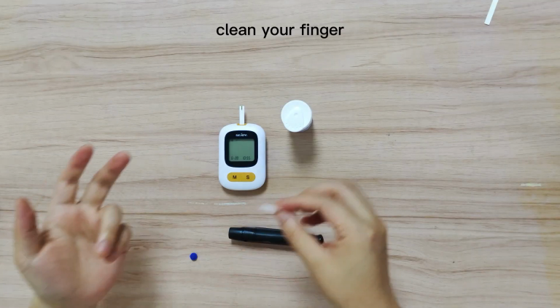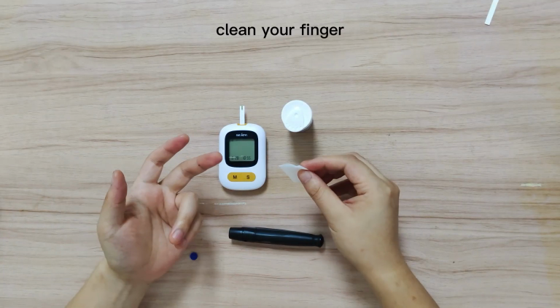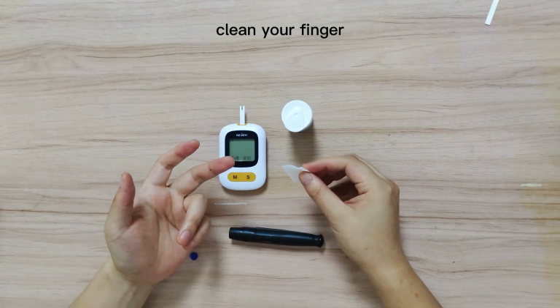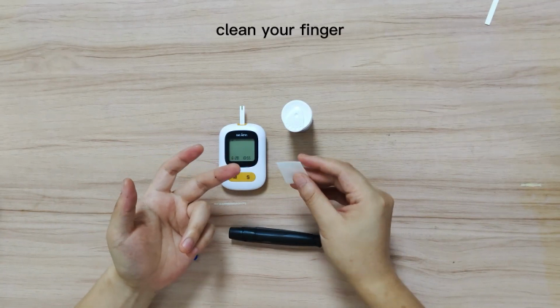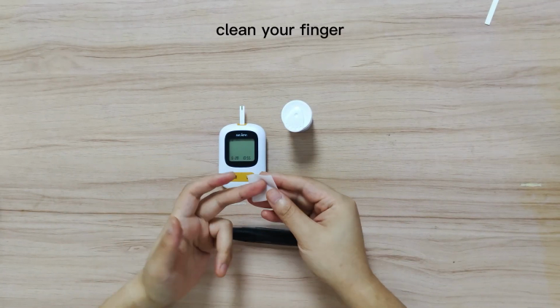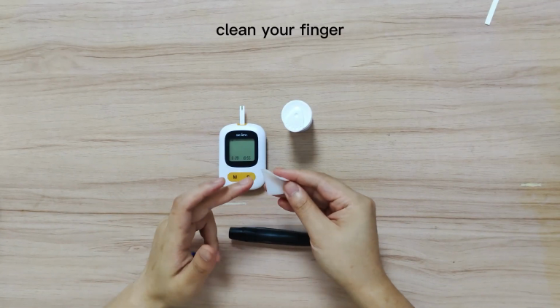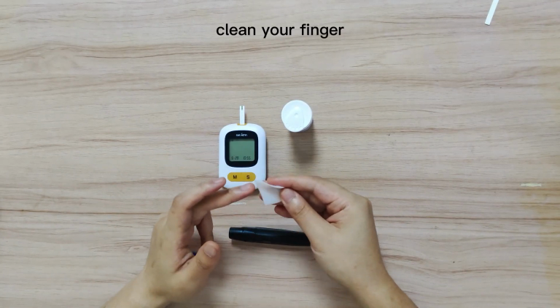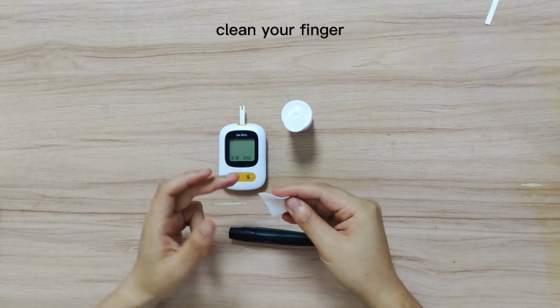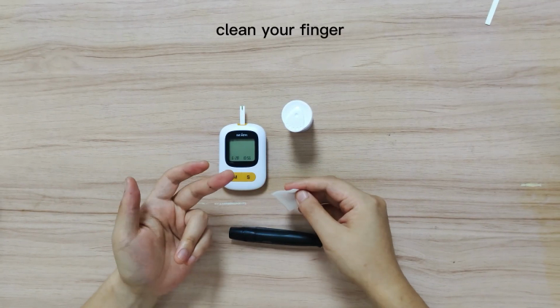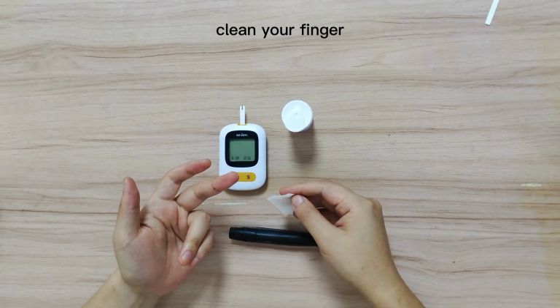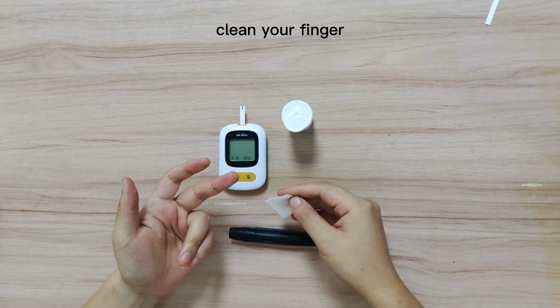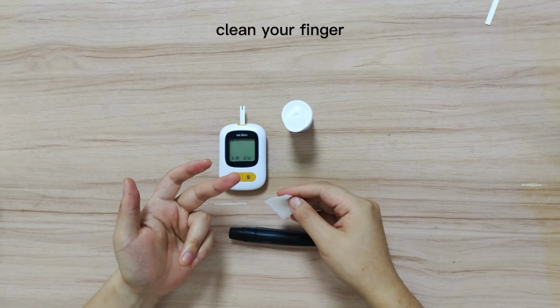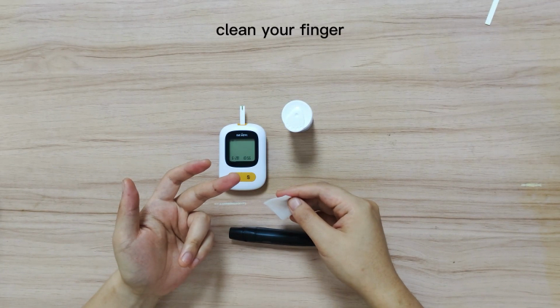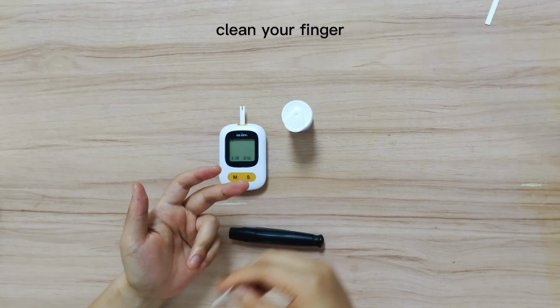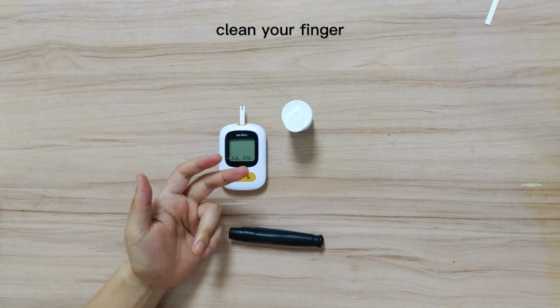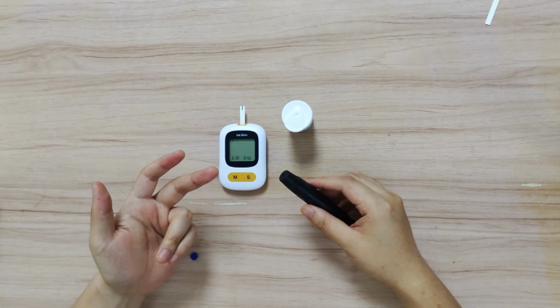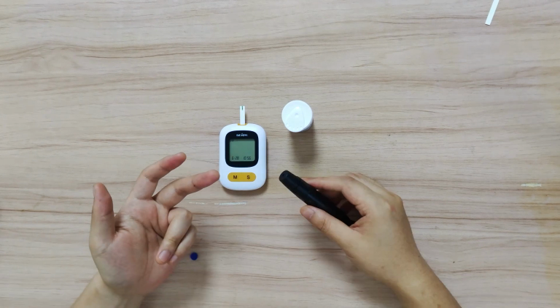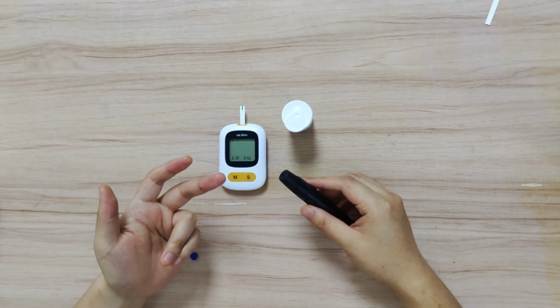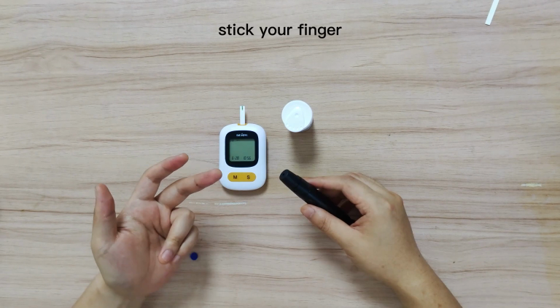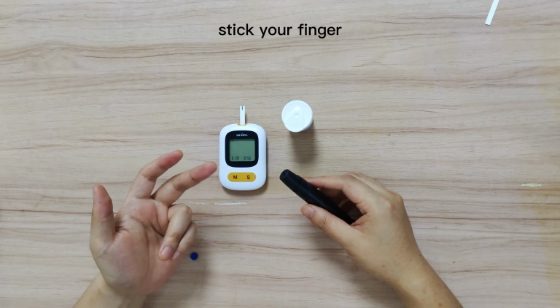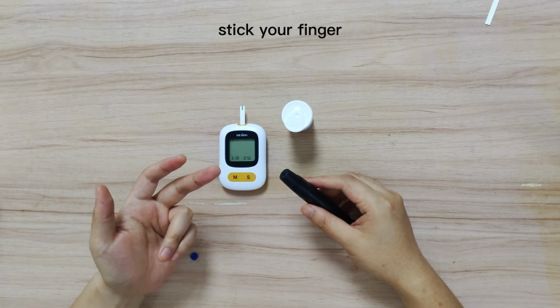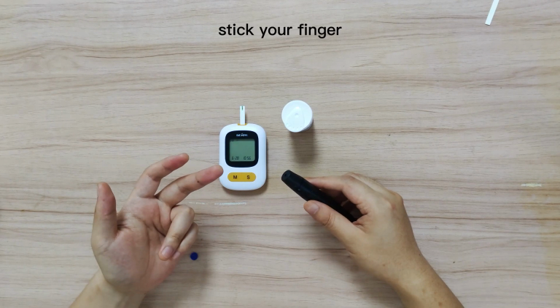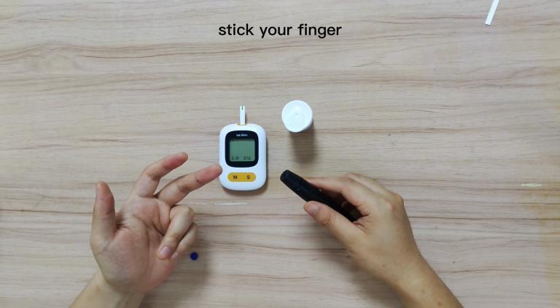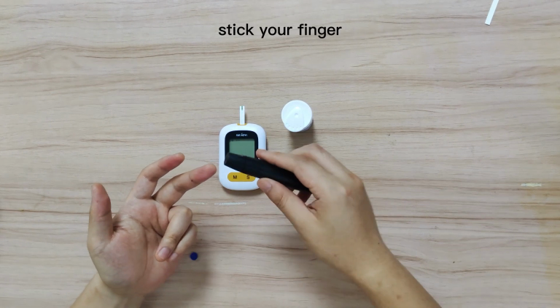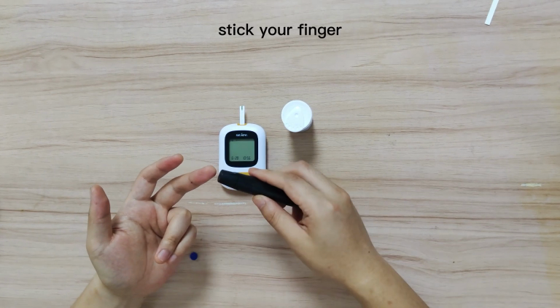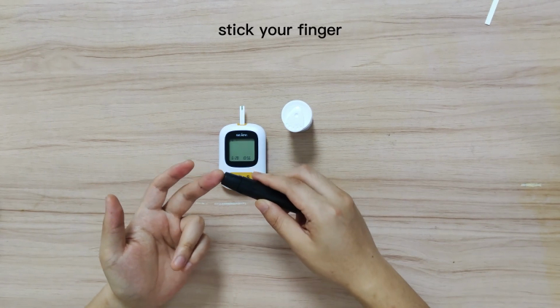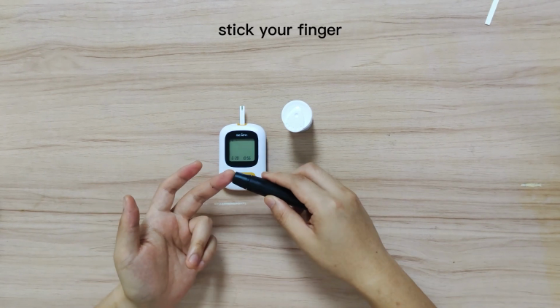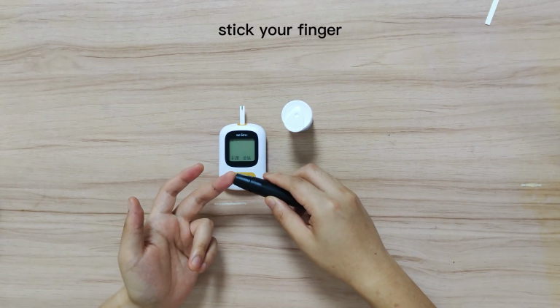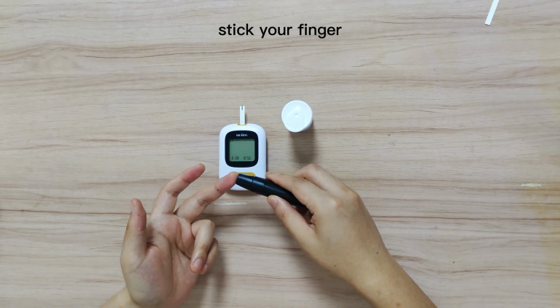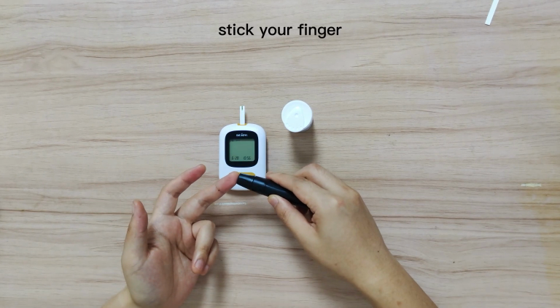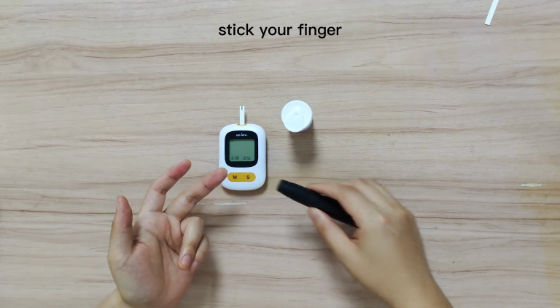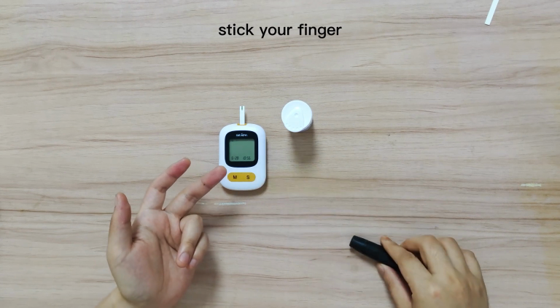Clean with an alcohol wipe and wait until it dries. Hold the lancing device firmly against the side of your finger and press the release button.